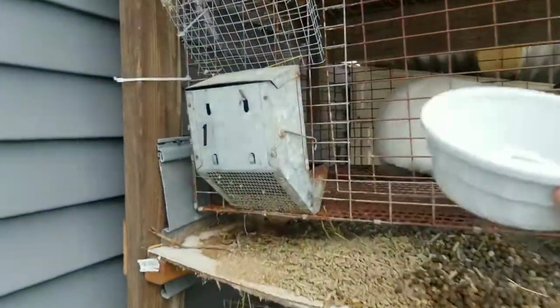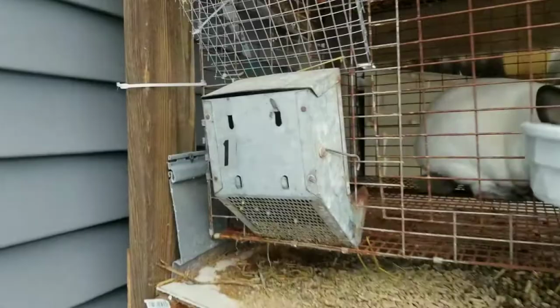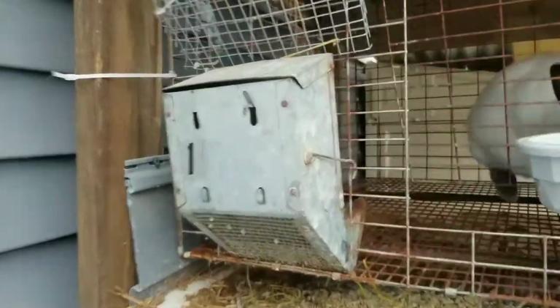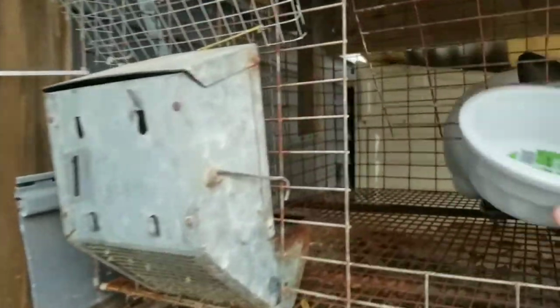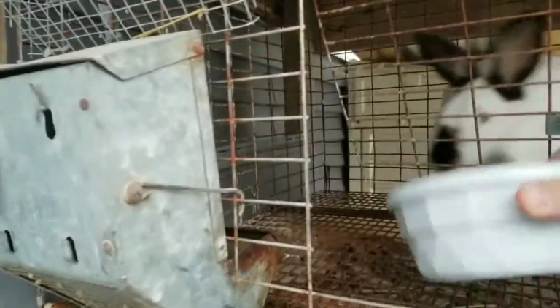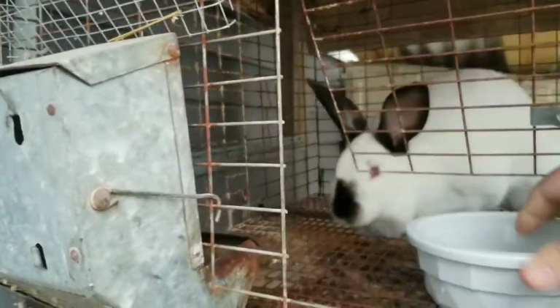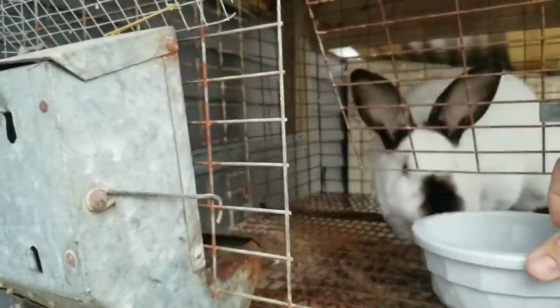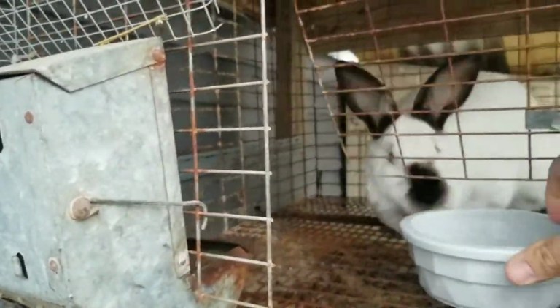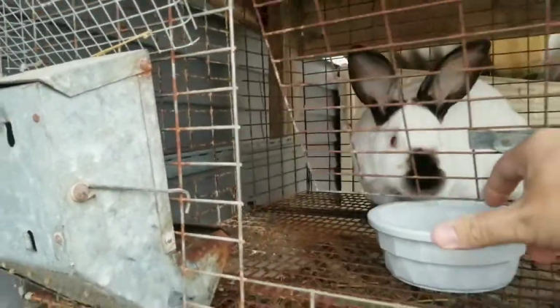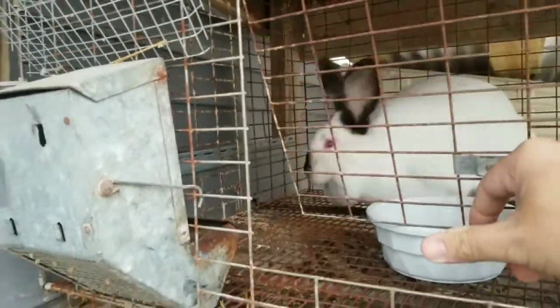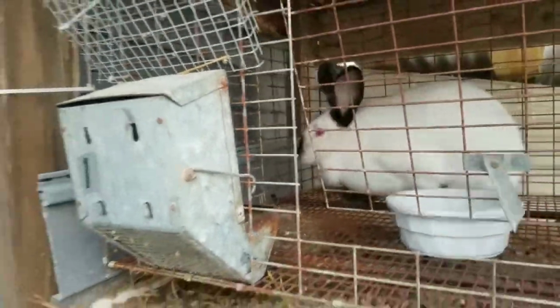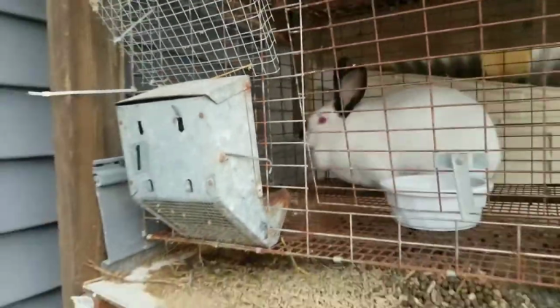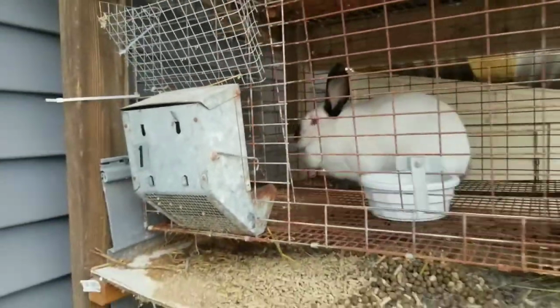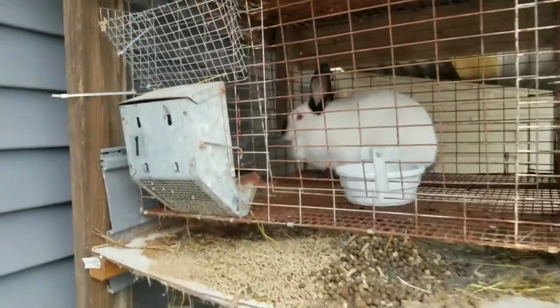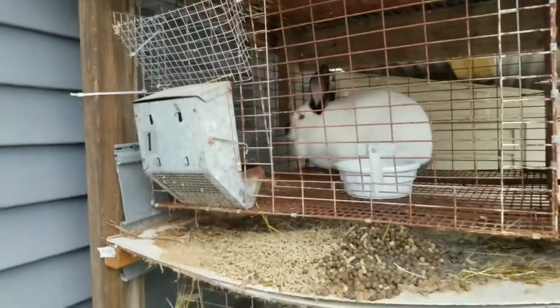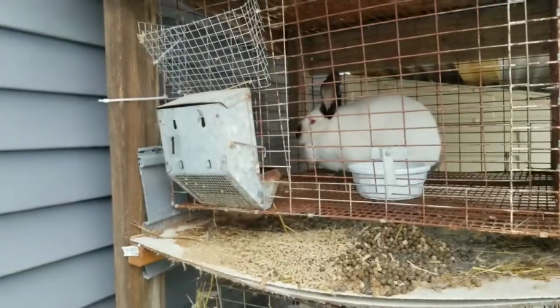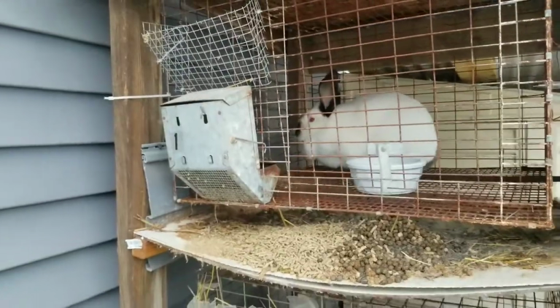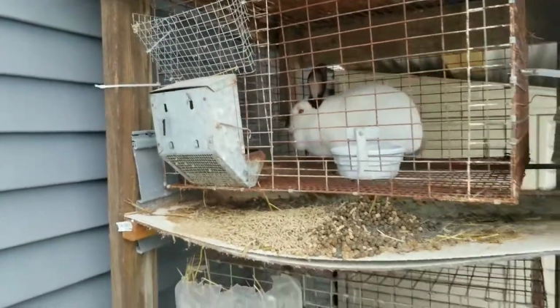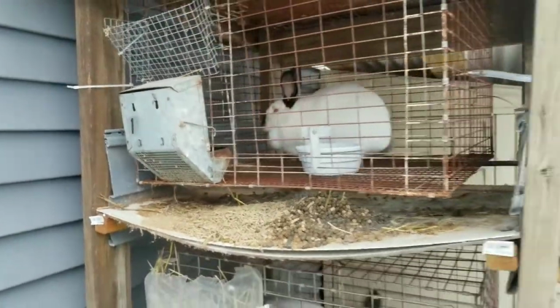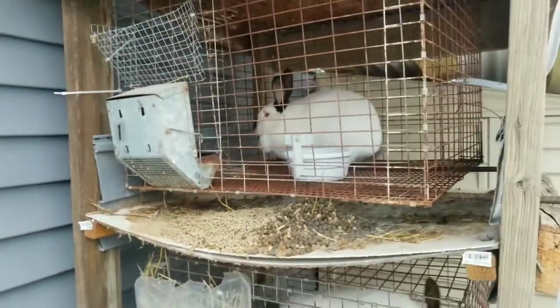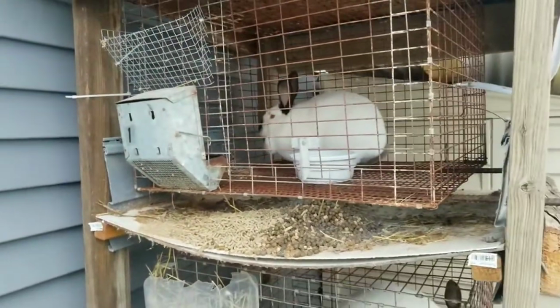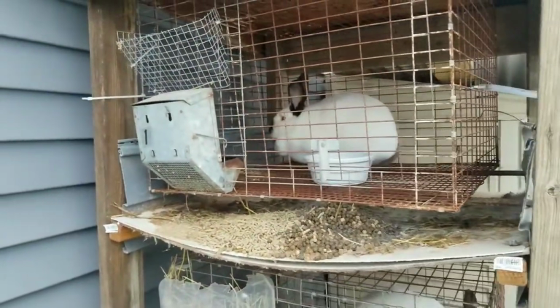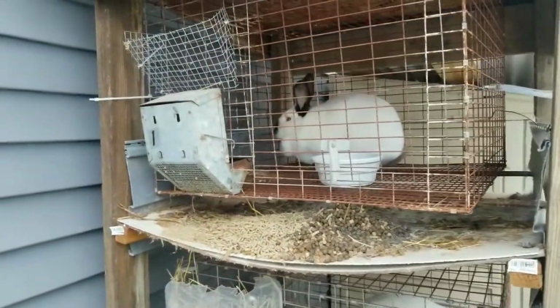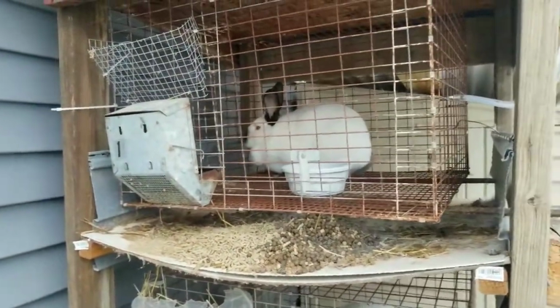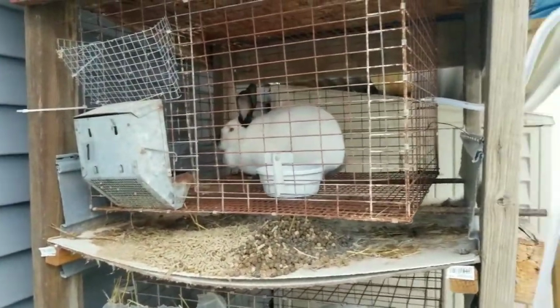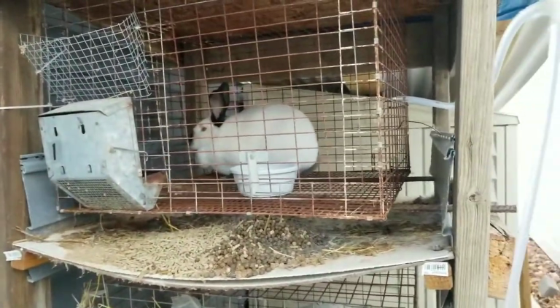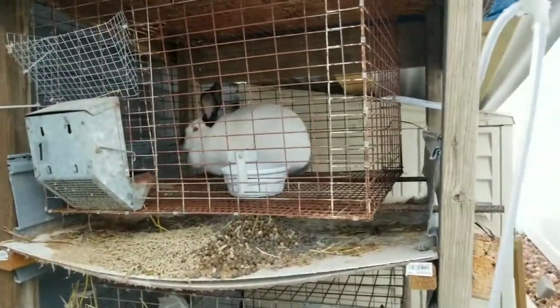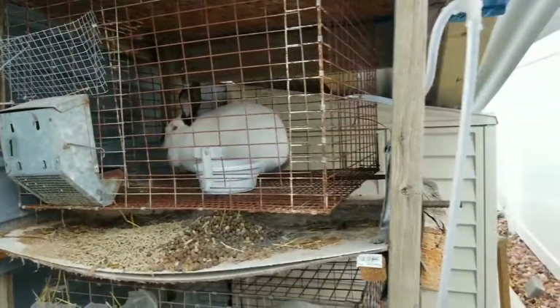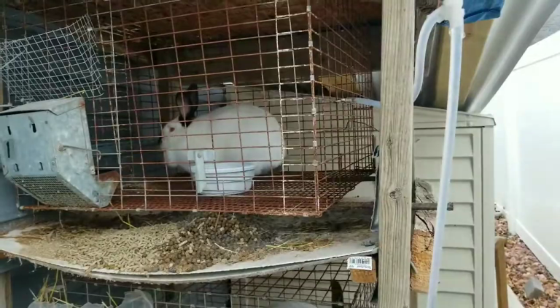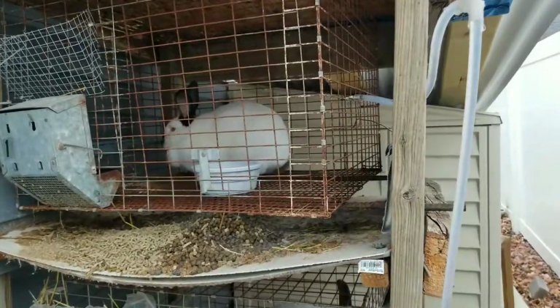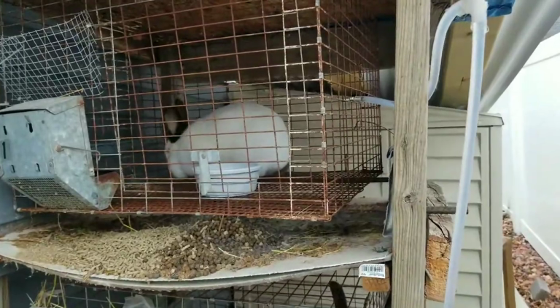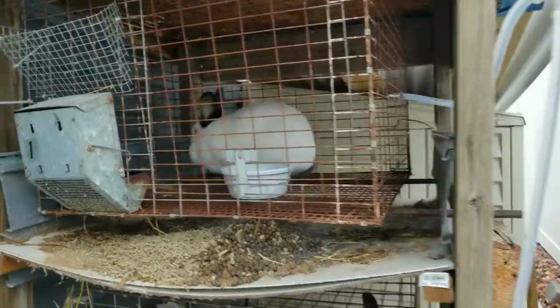Just simple, easy bowls that you can get off Amazon — I'll leave a link below — or almost anywhere: Pet Supply, TSC. I don't think it really matters where you get them.